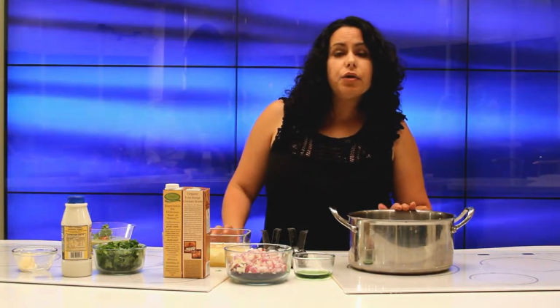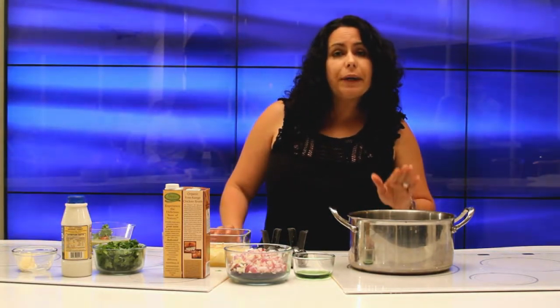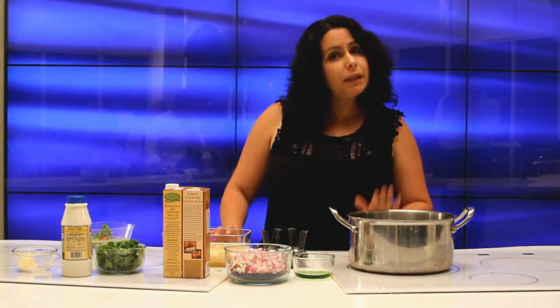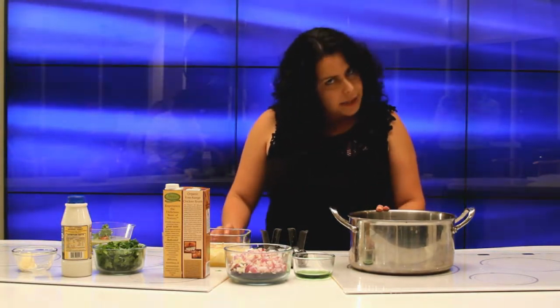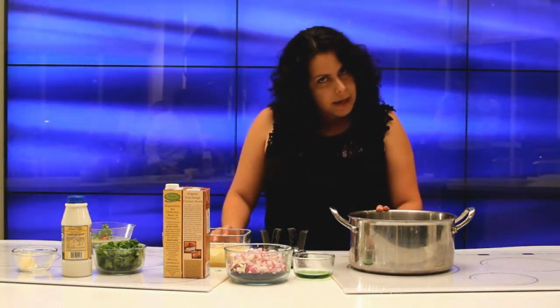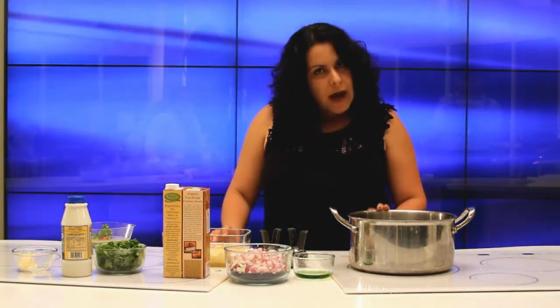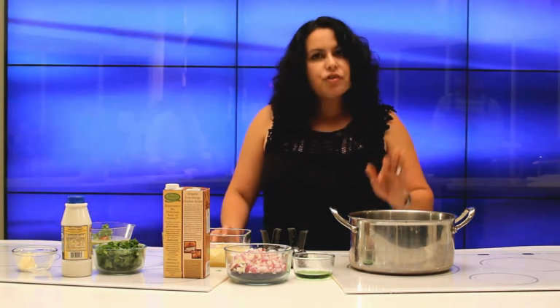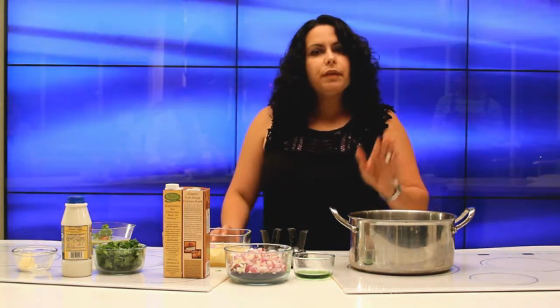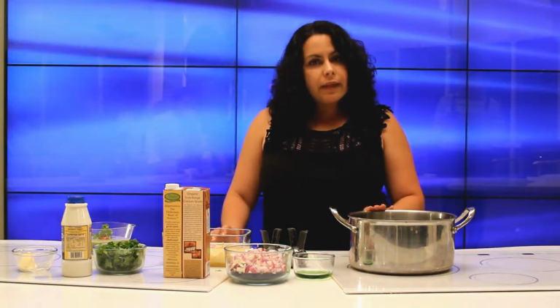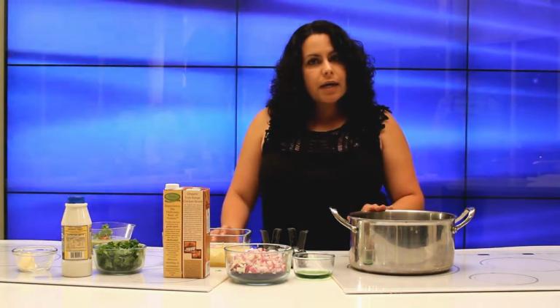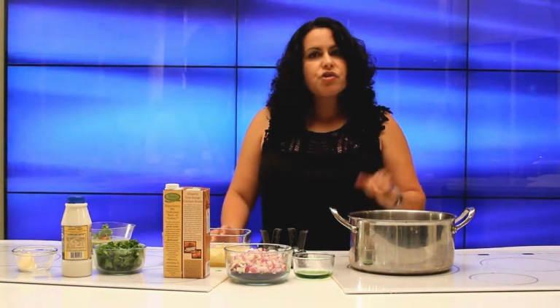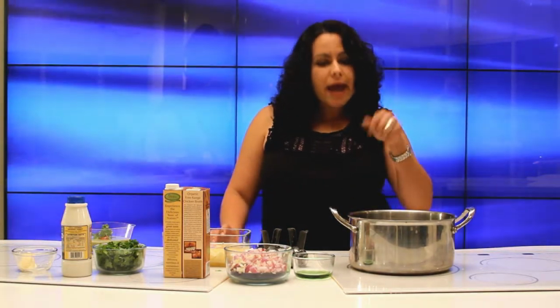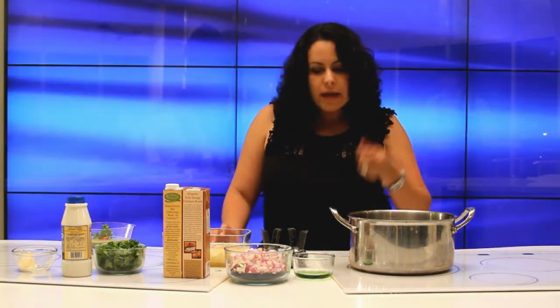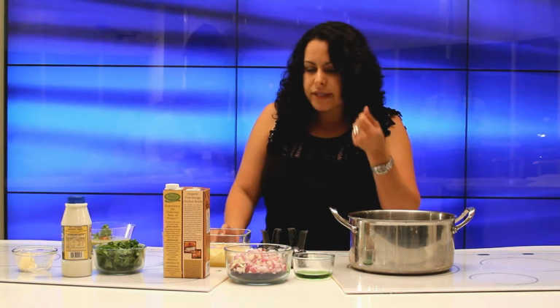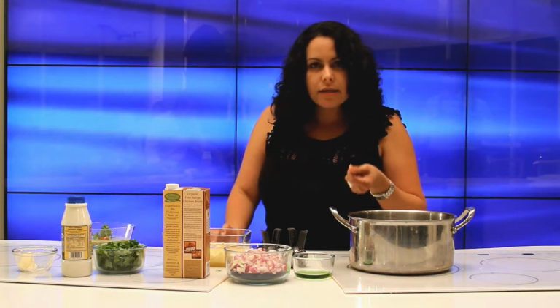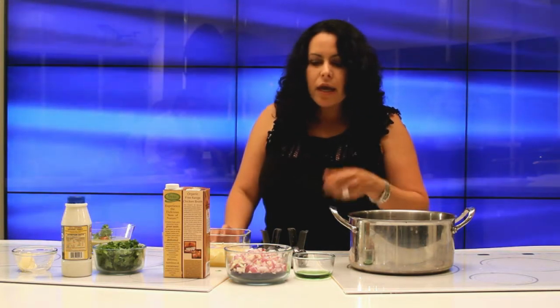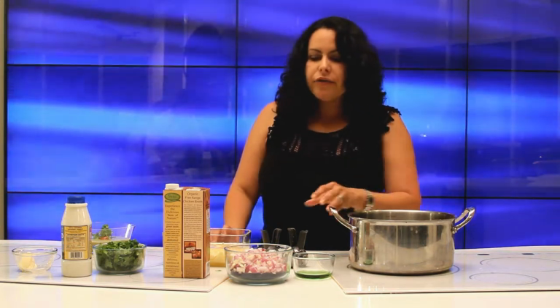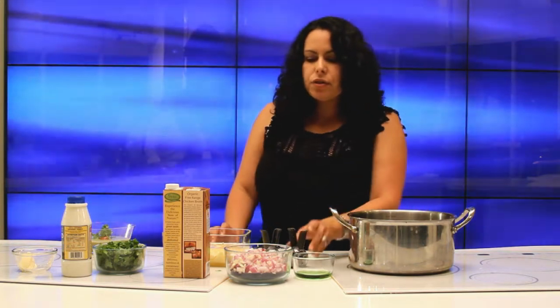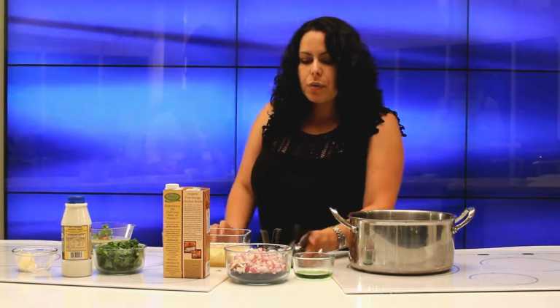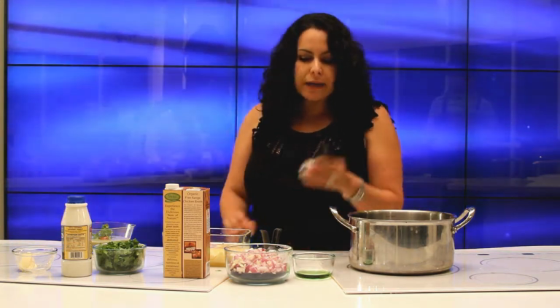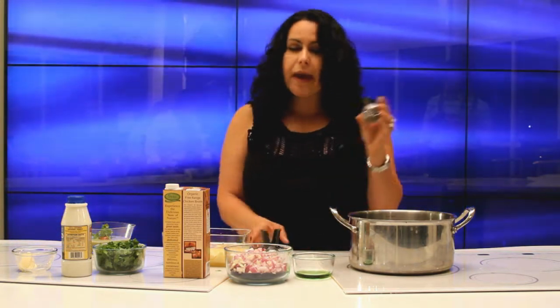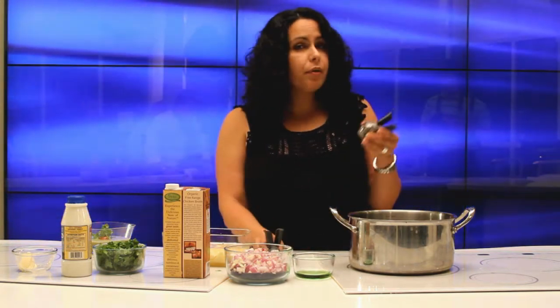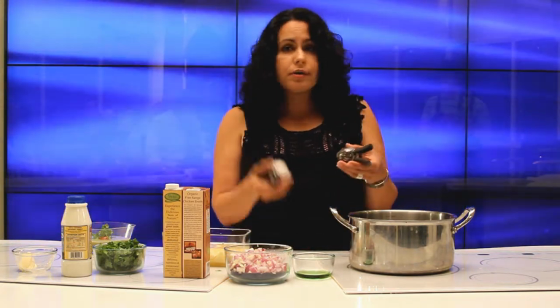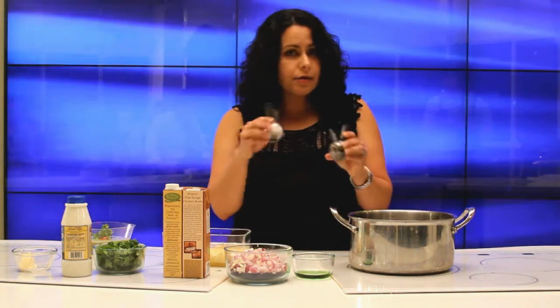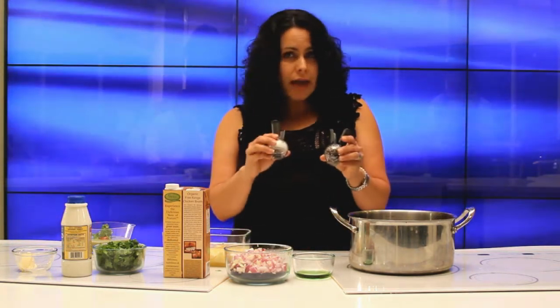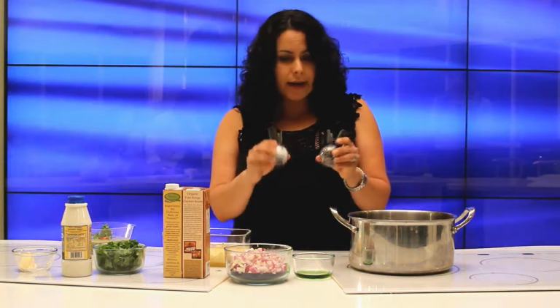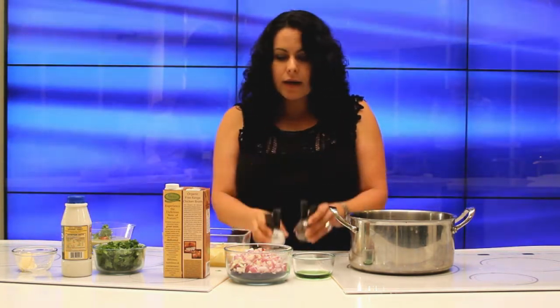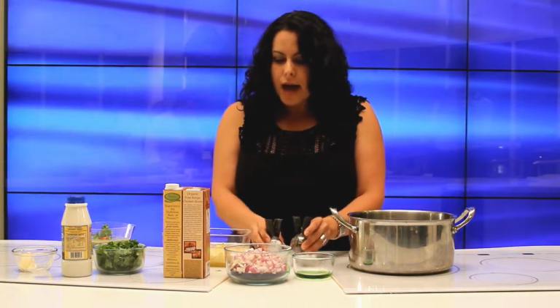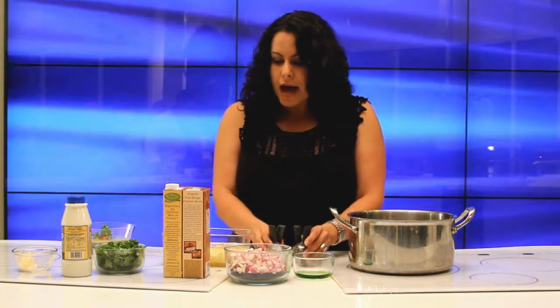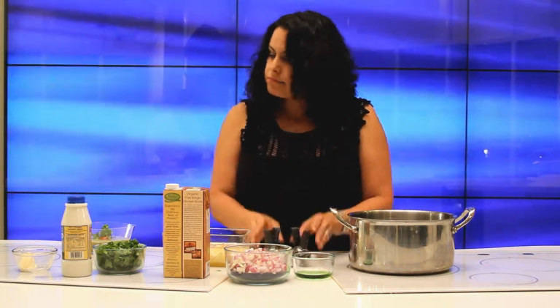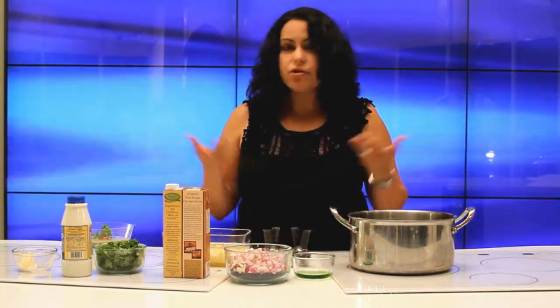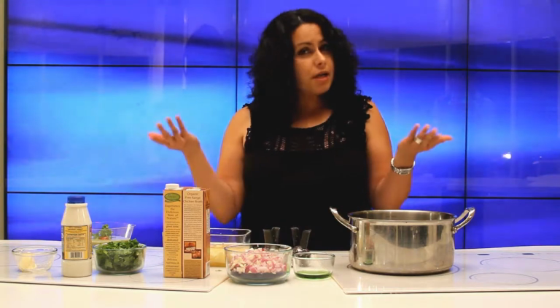And then you're going to blend that. After you blend that, just check and taste. If you need to add pepper or salt, just add it. And then you're done.